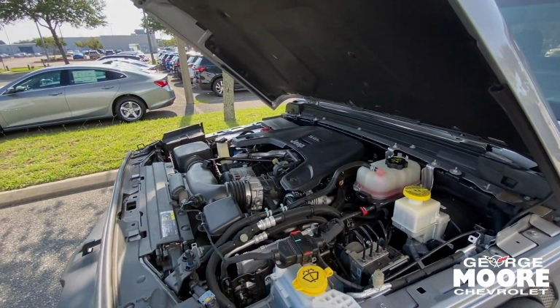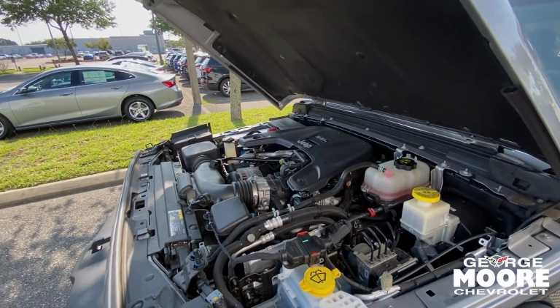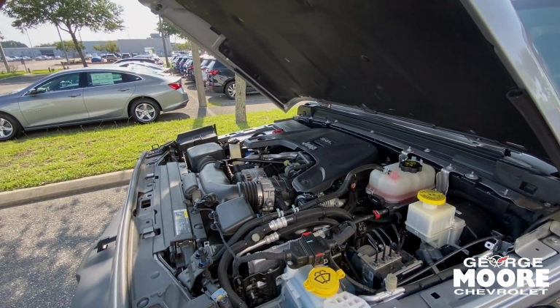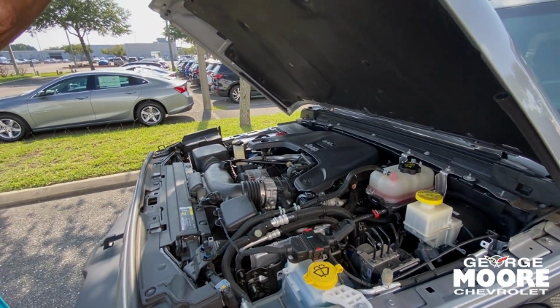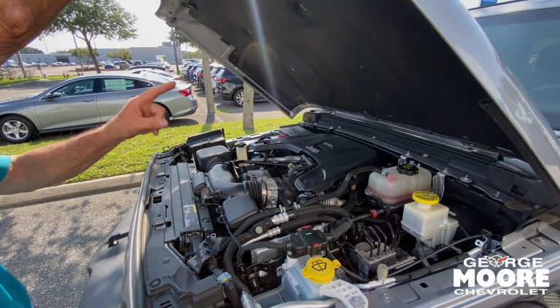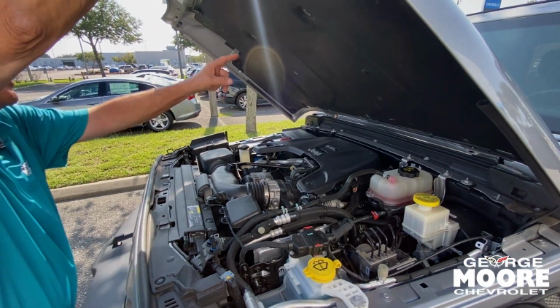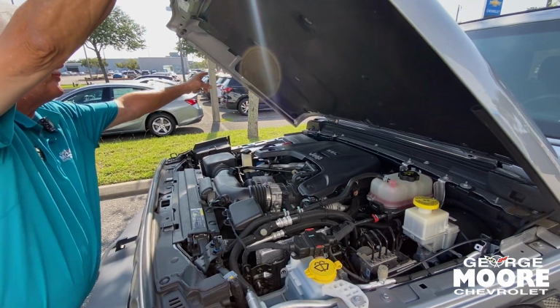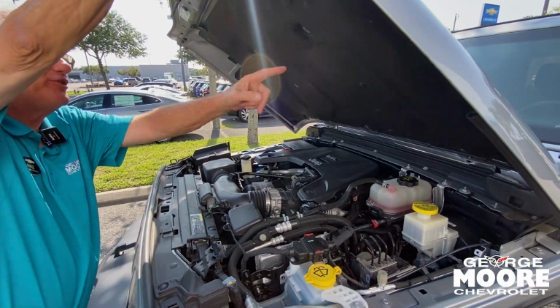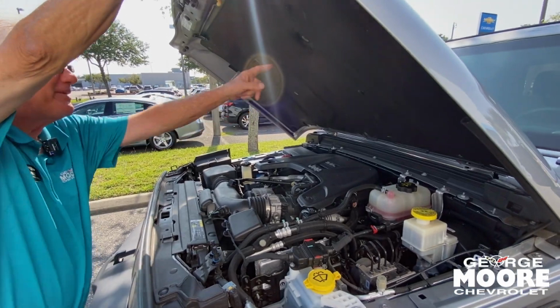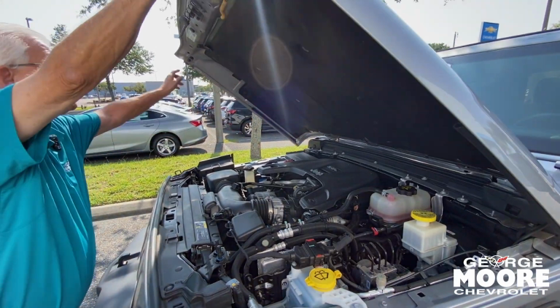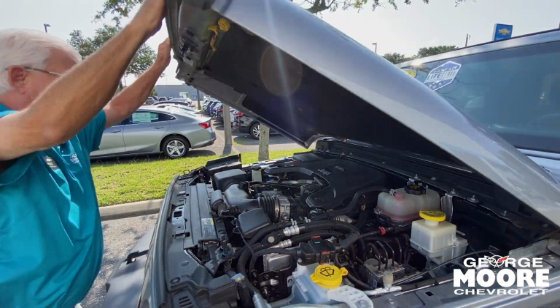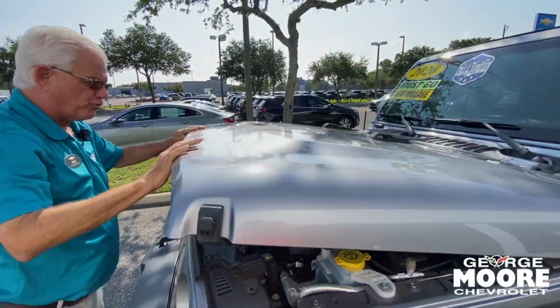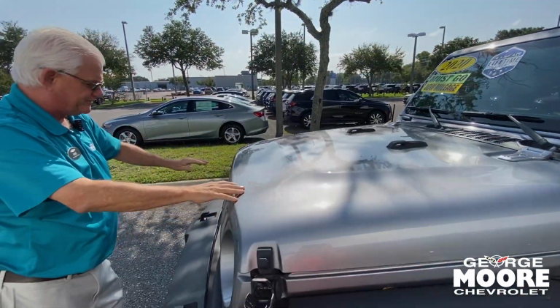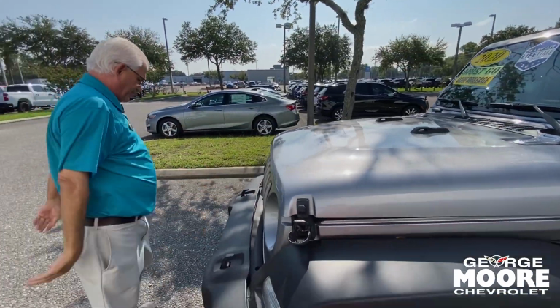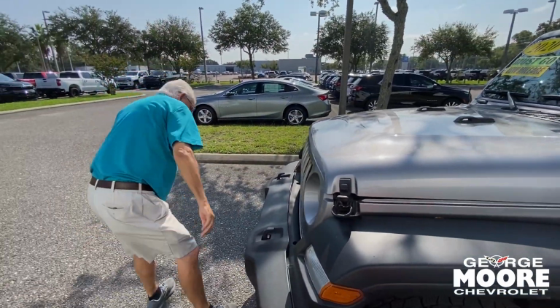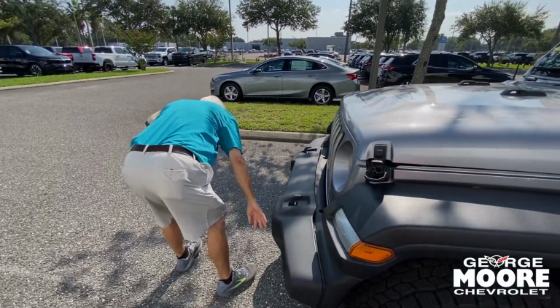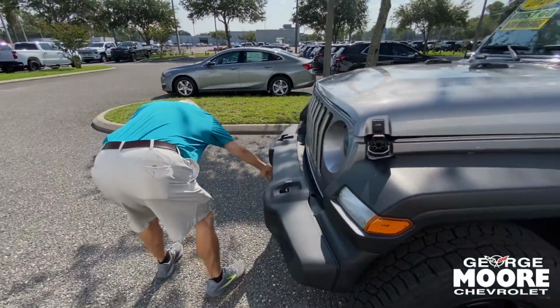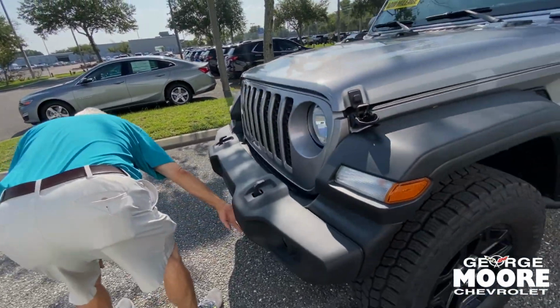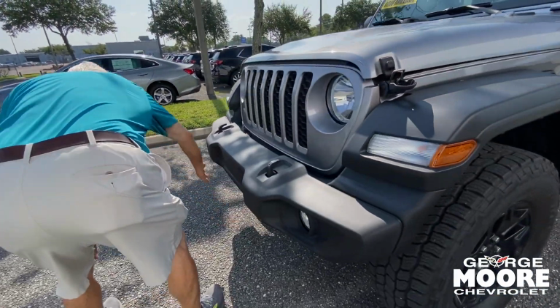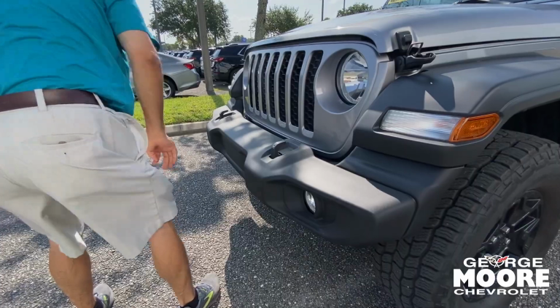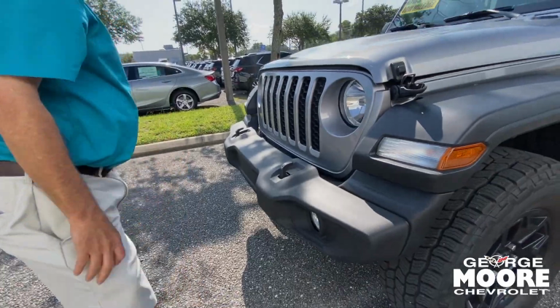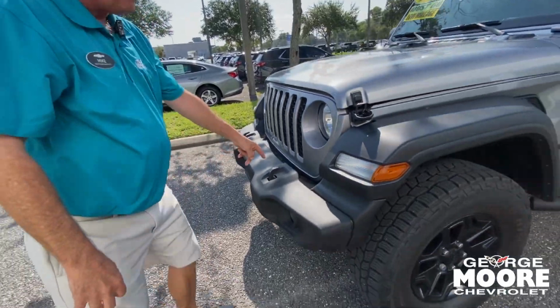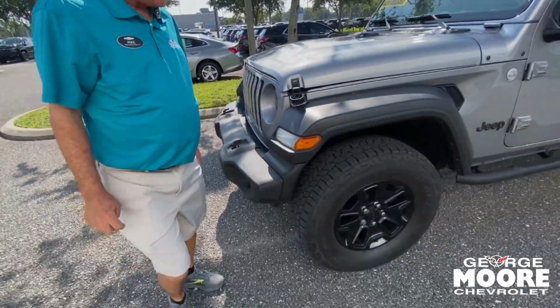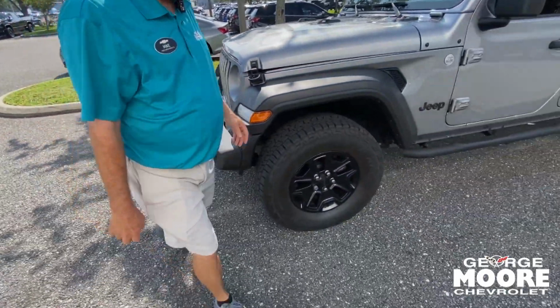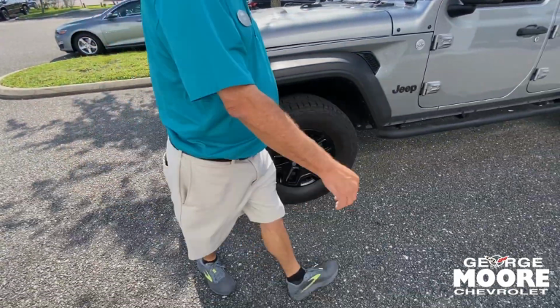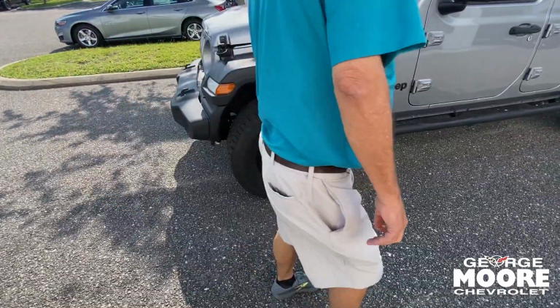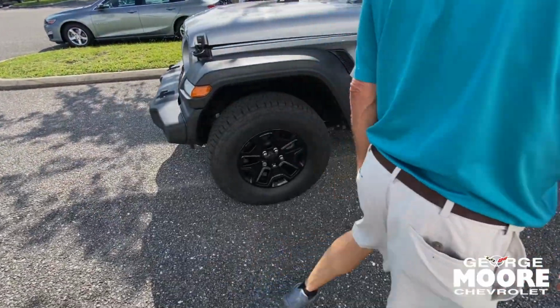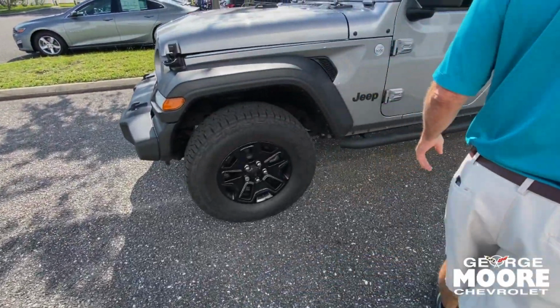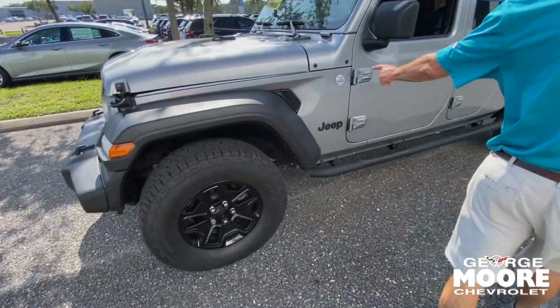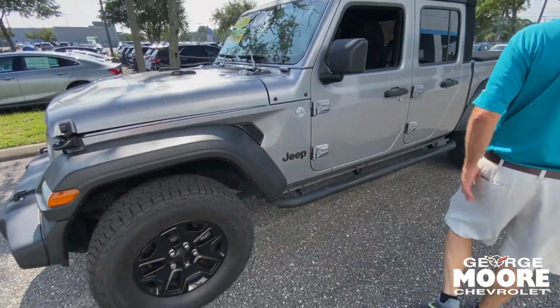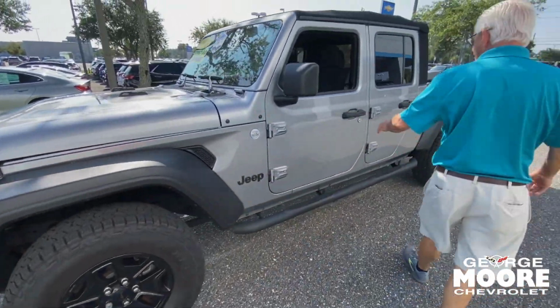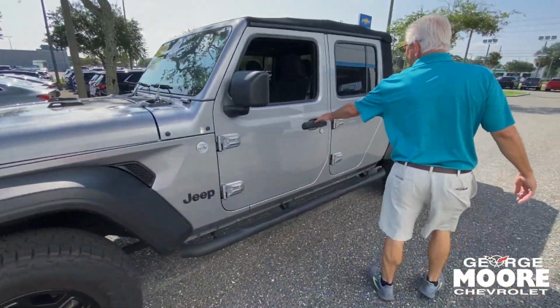The engine drops down — it's supposed to be in your lap. Right here is for noise reduction, making the vehicle much quieter for you. Nice big bumper here for your protection. You've got your tow hooks, beautiful wheels and tires. It's trail-rated four by four.